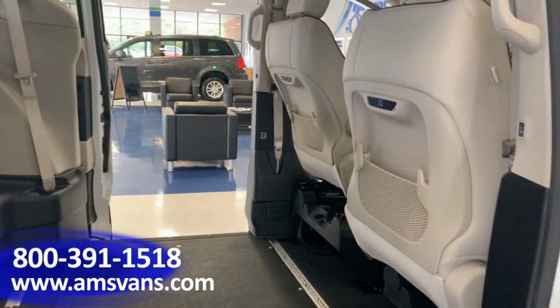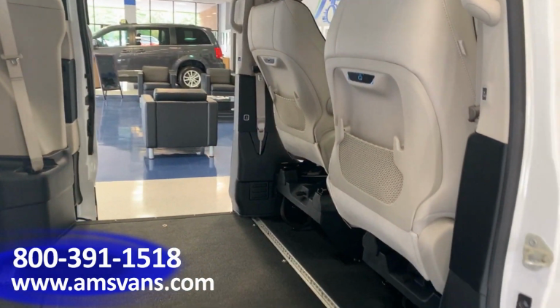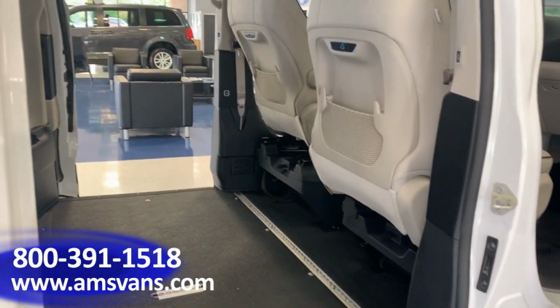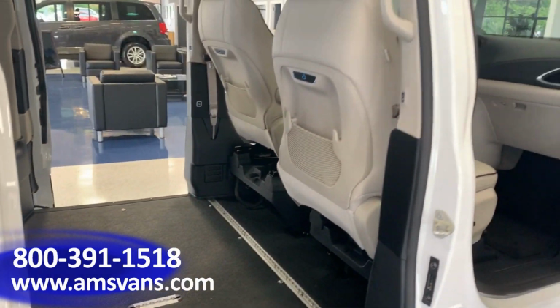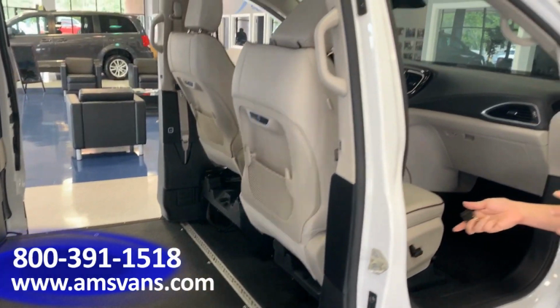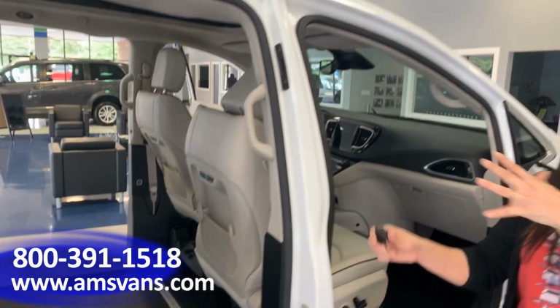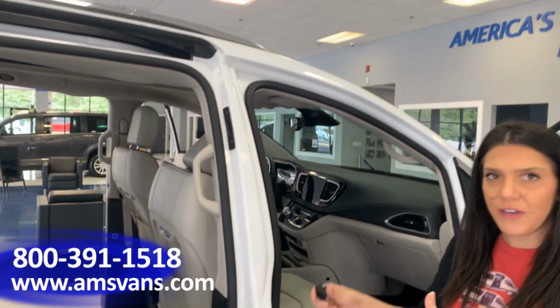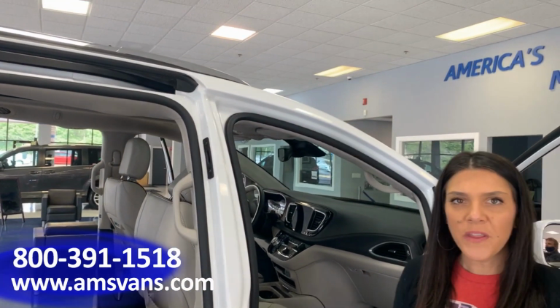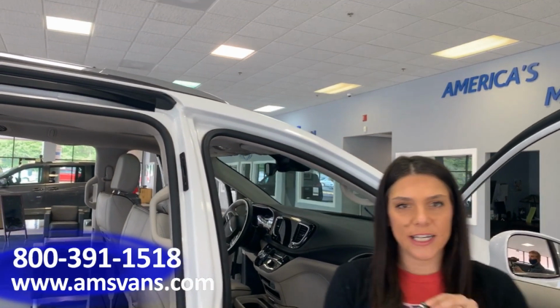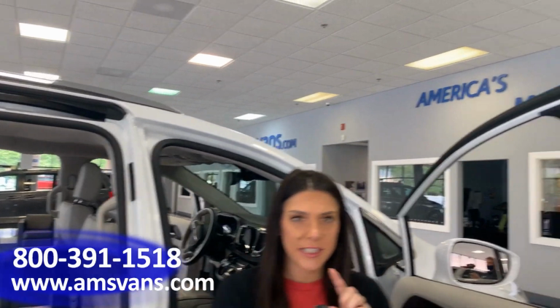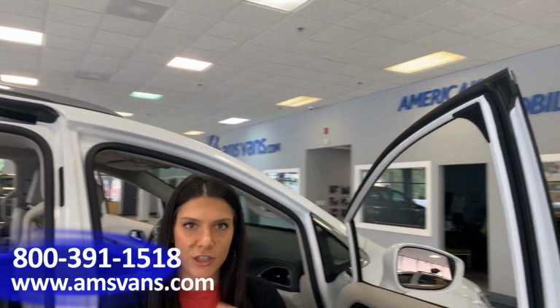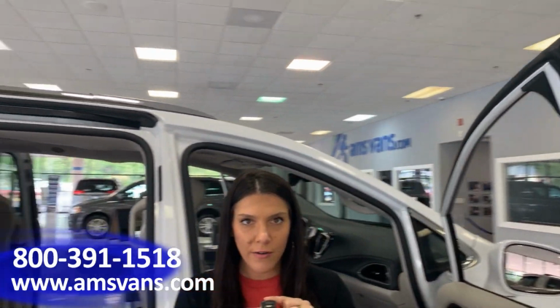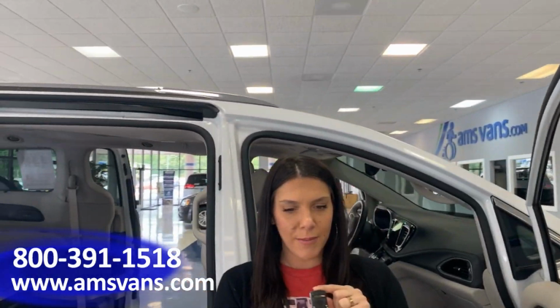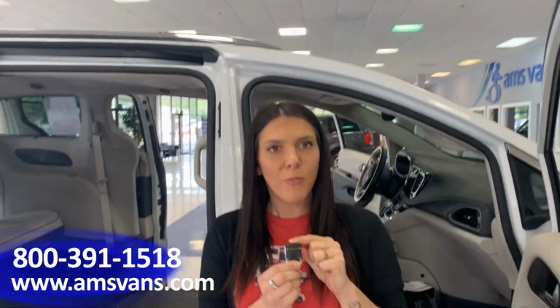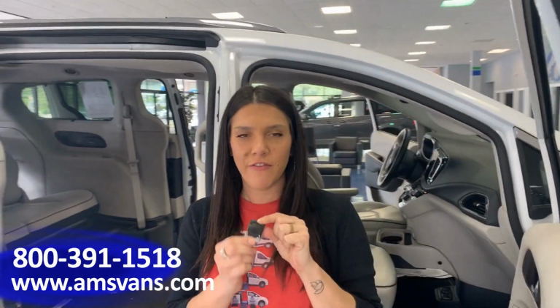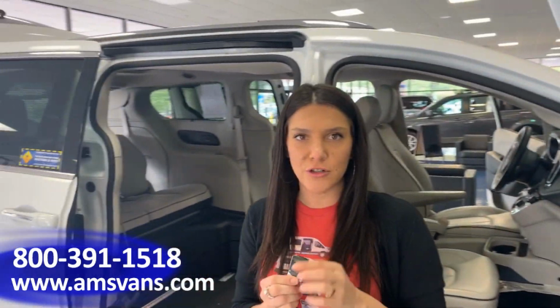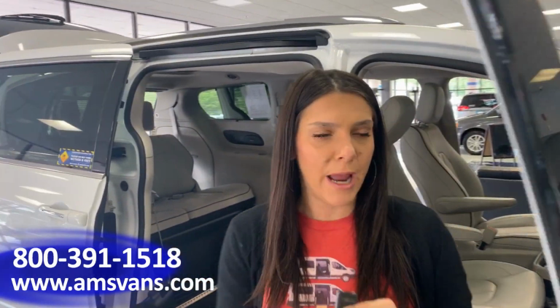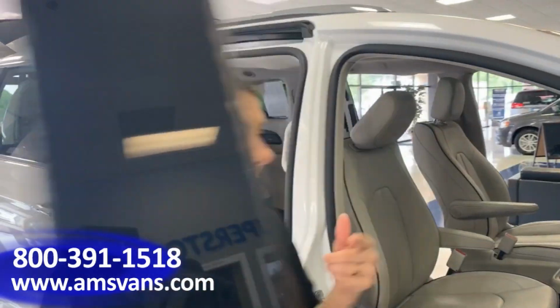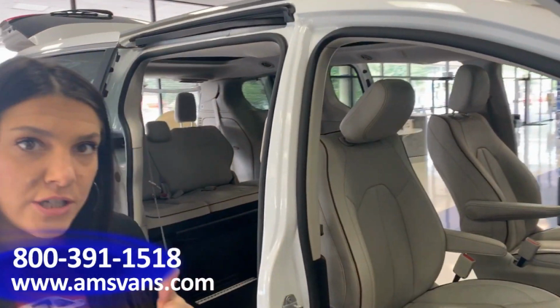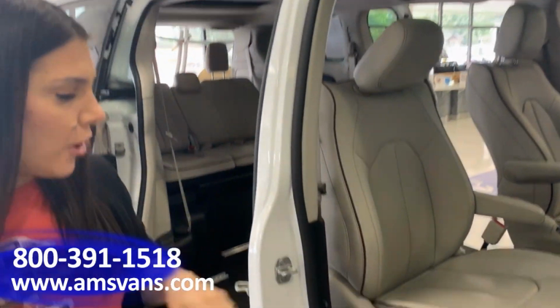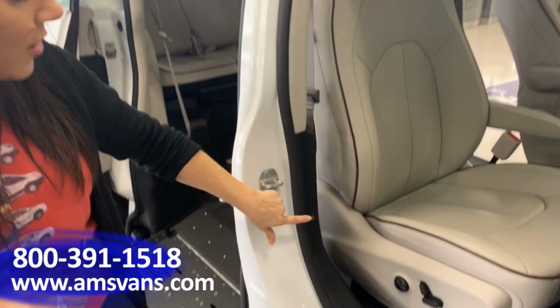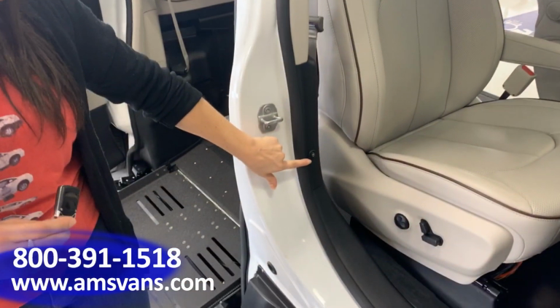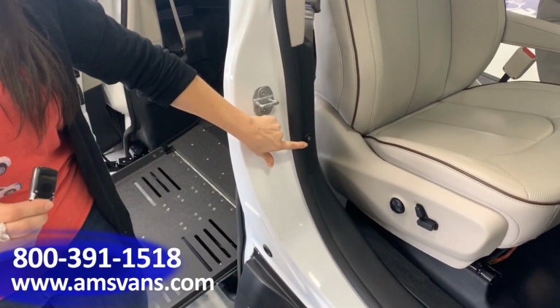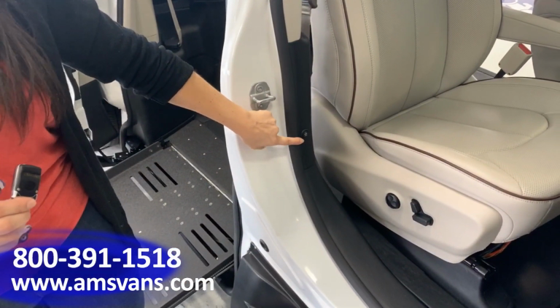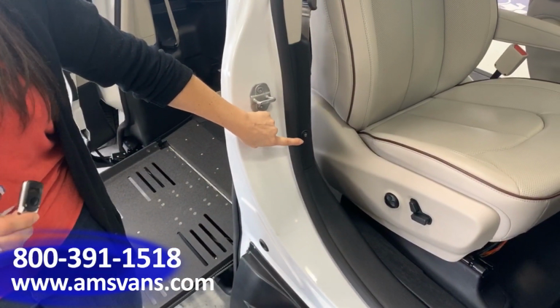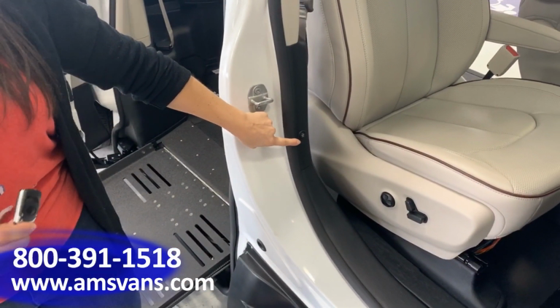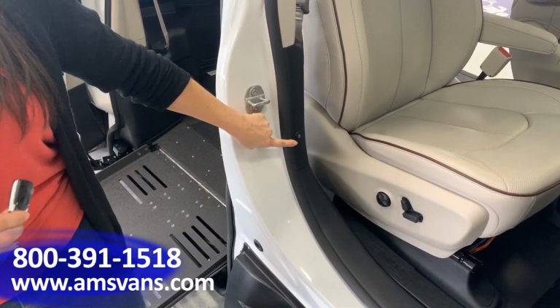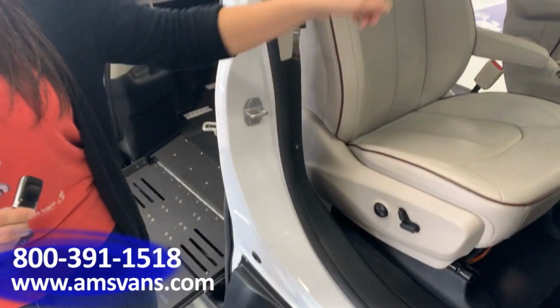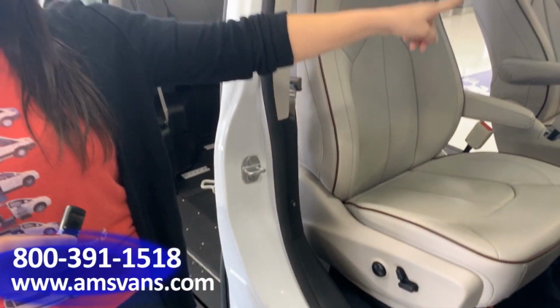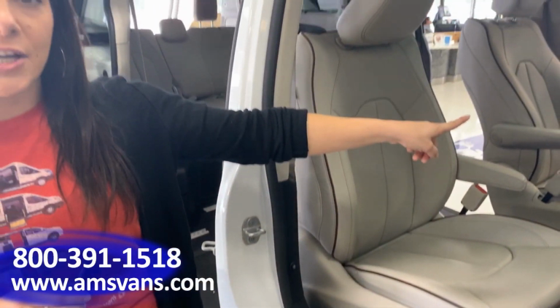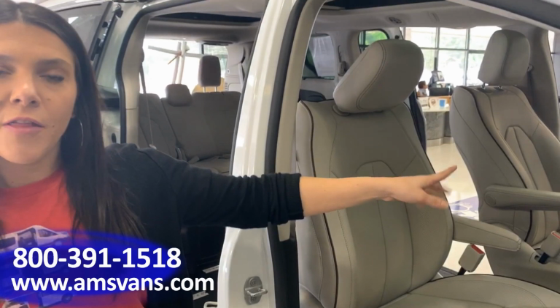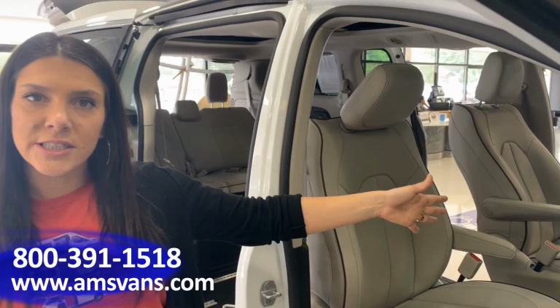In each unit, you'll have the OEM fob that controls the vehicle. In addition, you'll see that each of our ramps come with a fob that controls the ramp. In addition to the remote, there's an engage button located next to the passenger seat and one underneath the steering wheel on the driver's side.